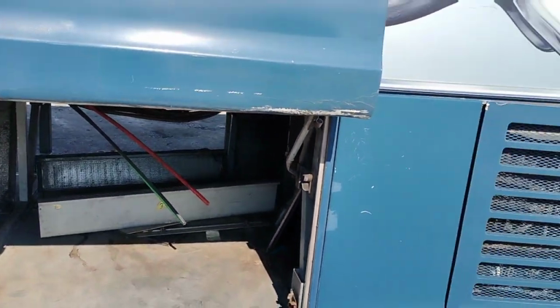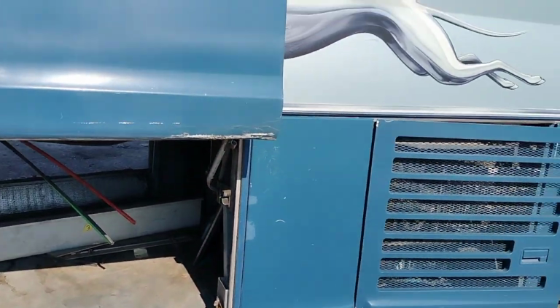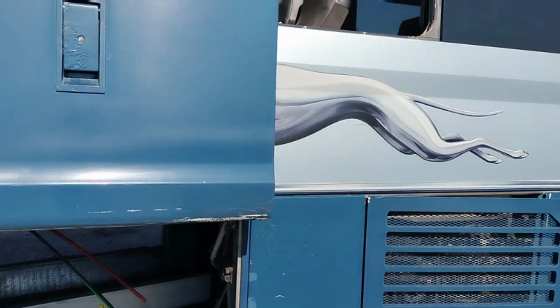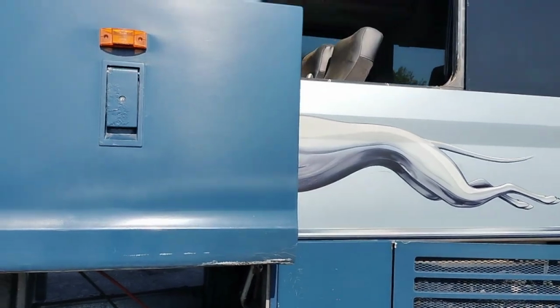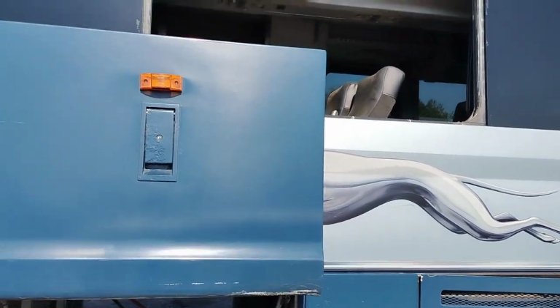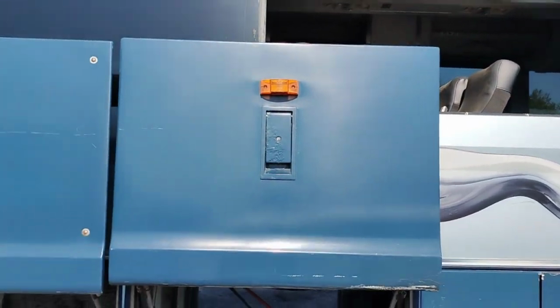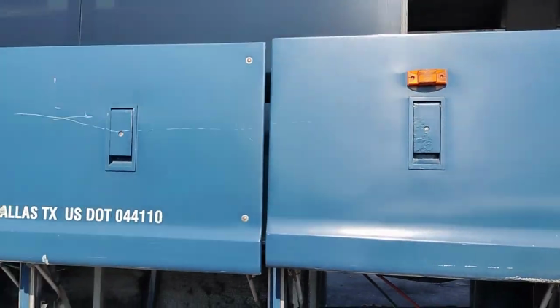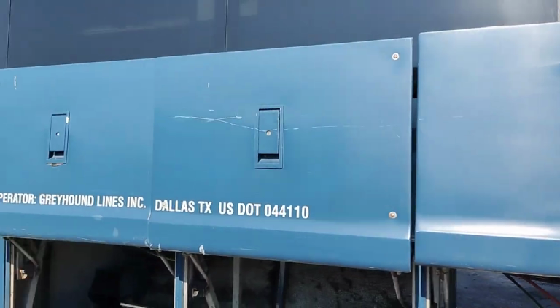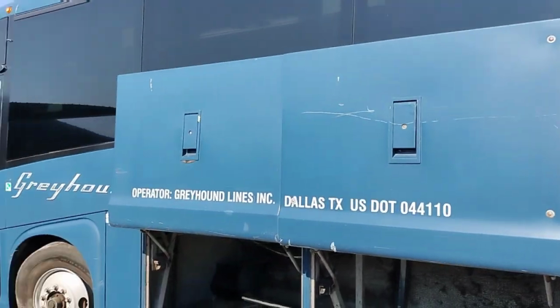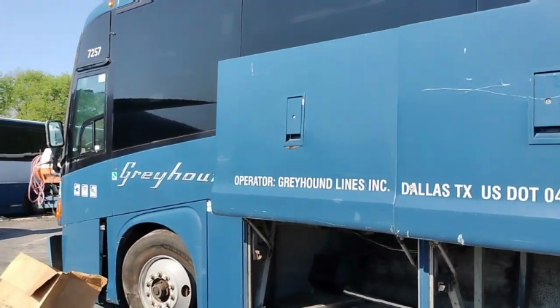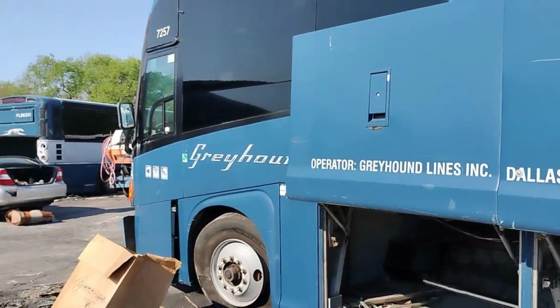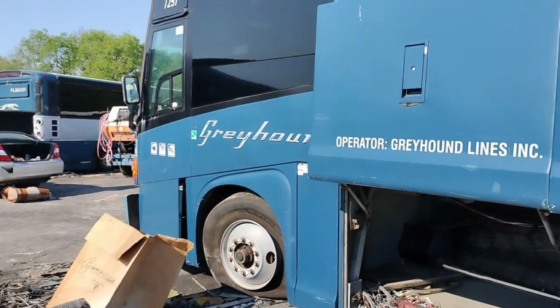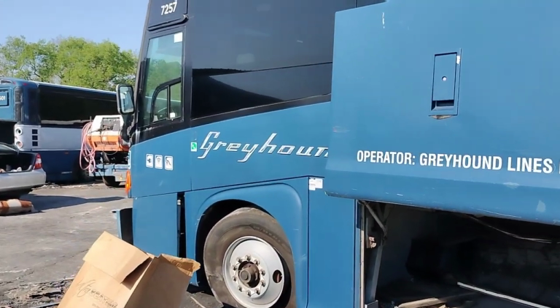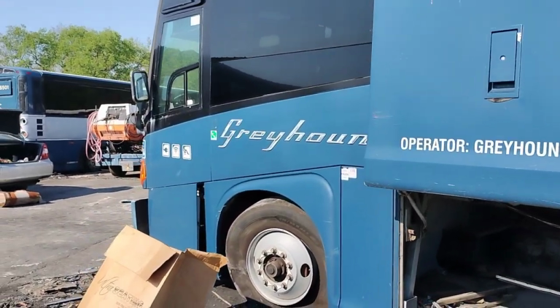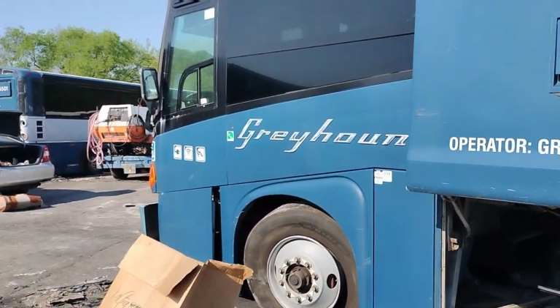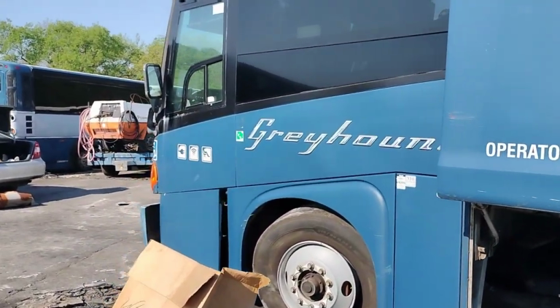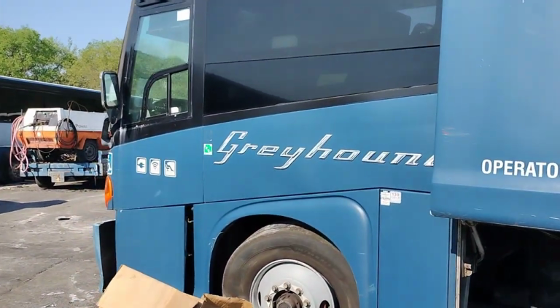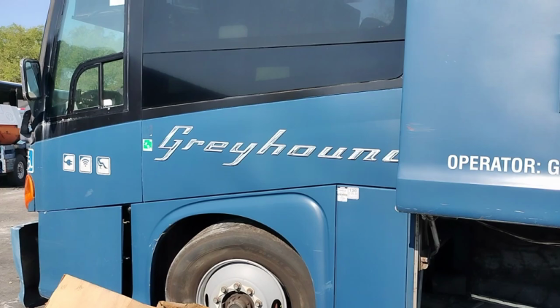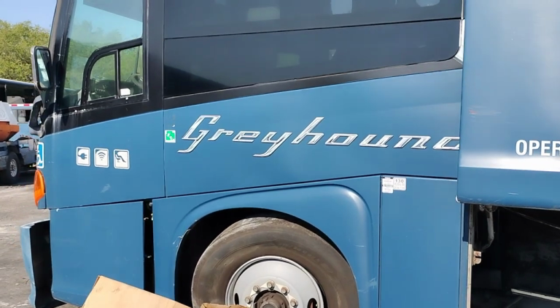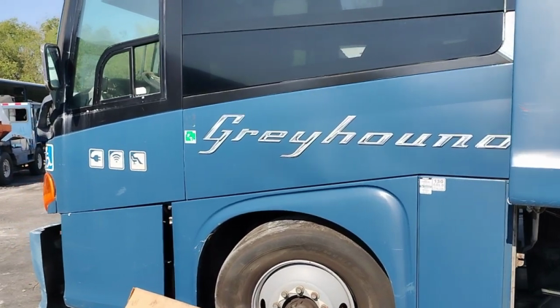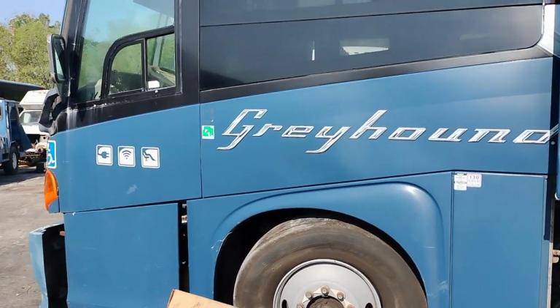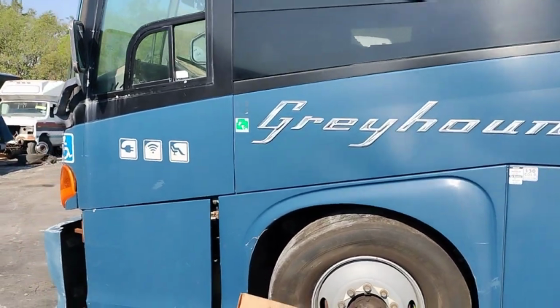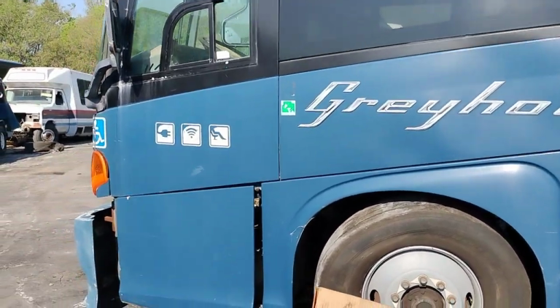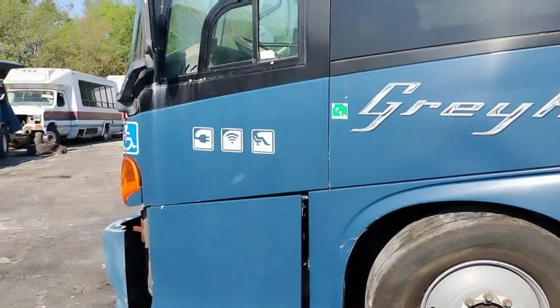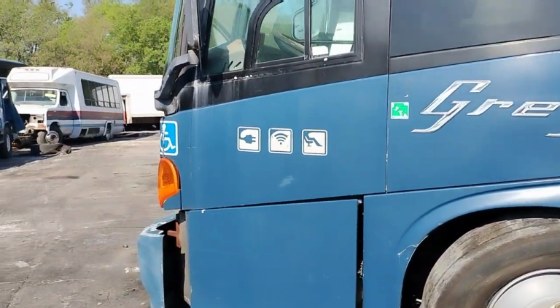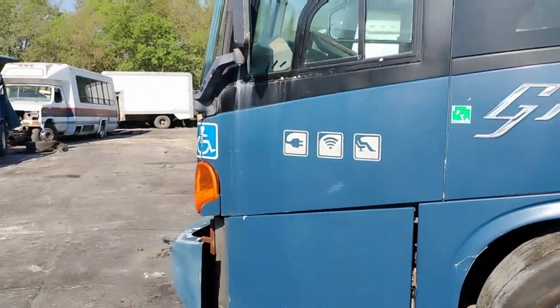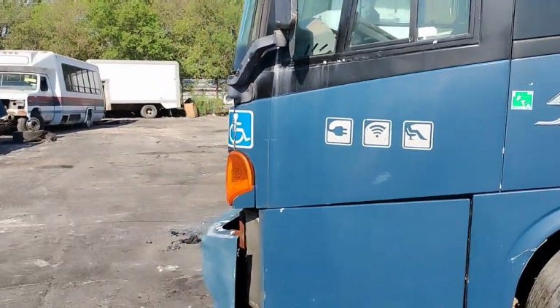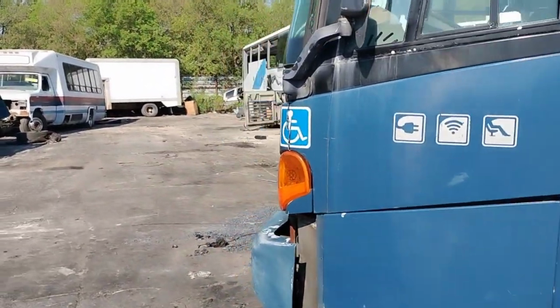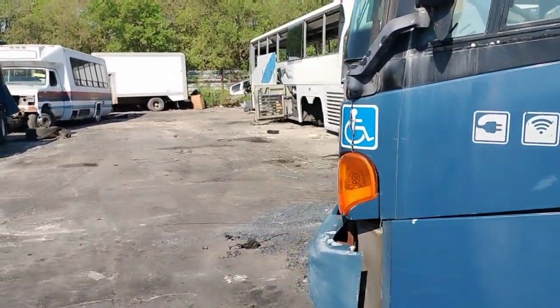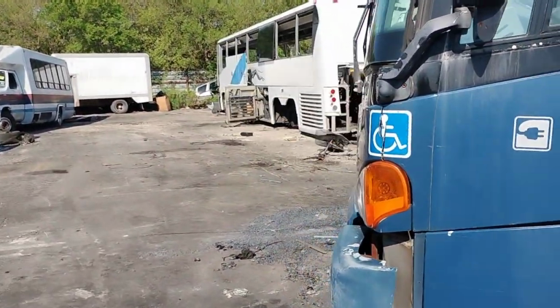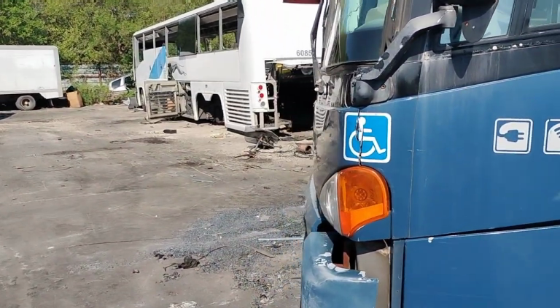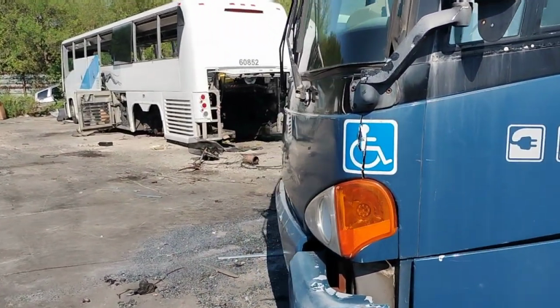This is one of the Greyhound buses we're going to be working on today. Probably won't show a lot but we got to try to get this bus done today.